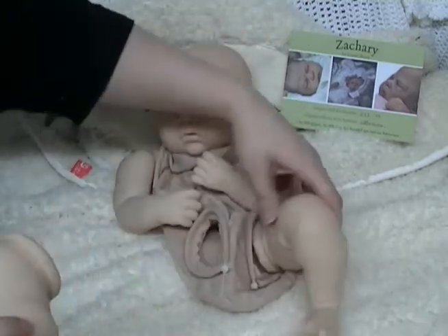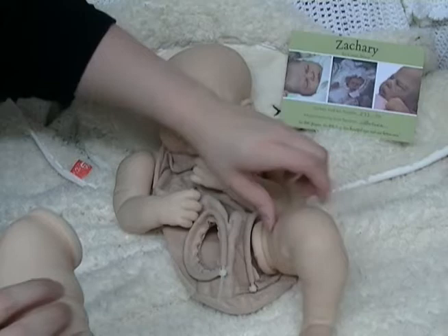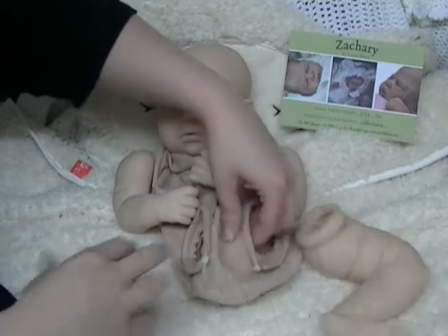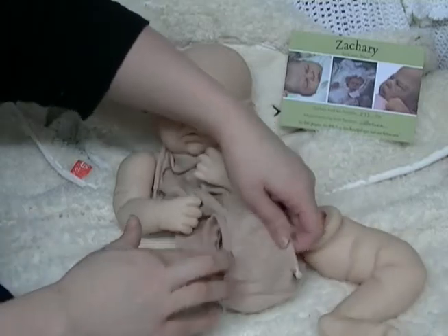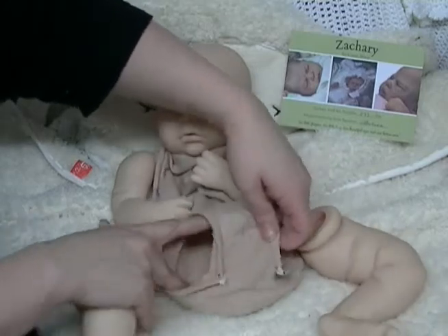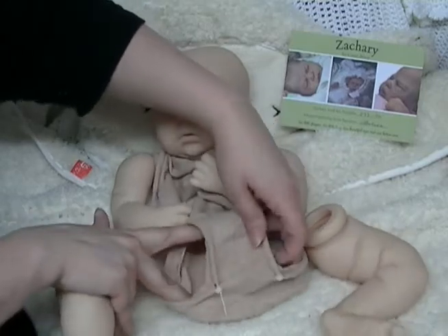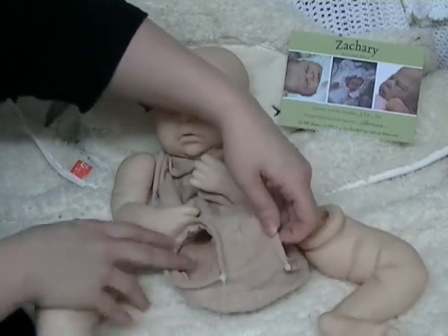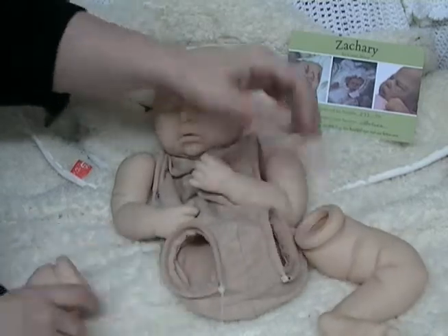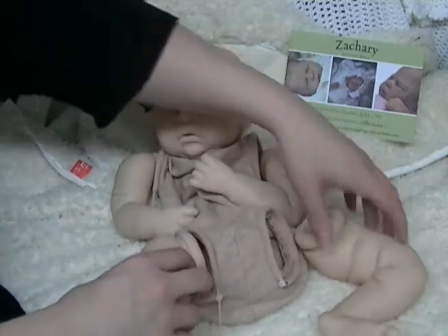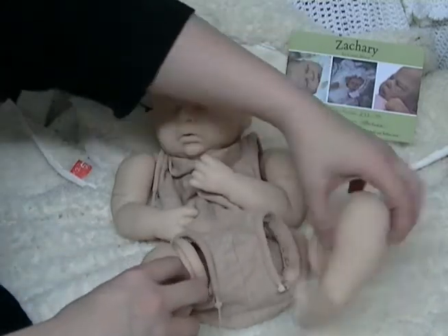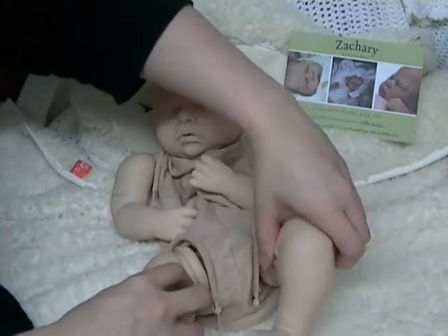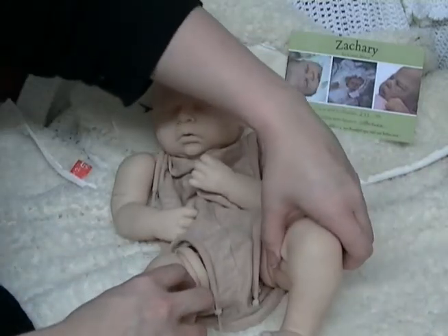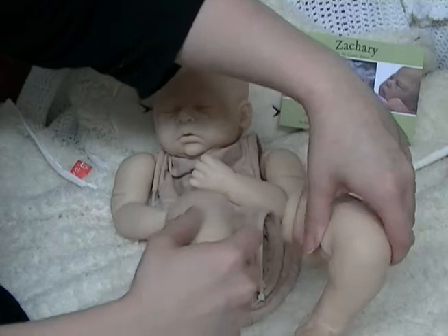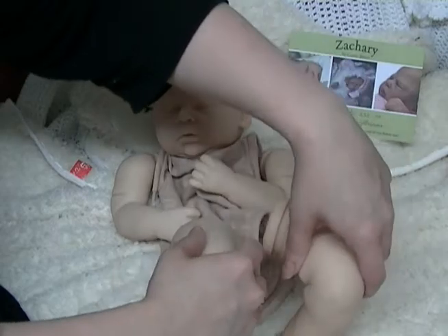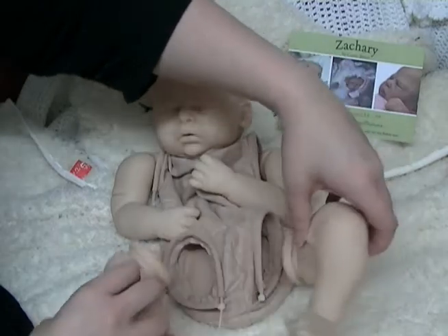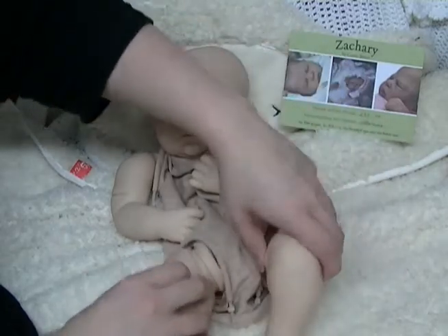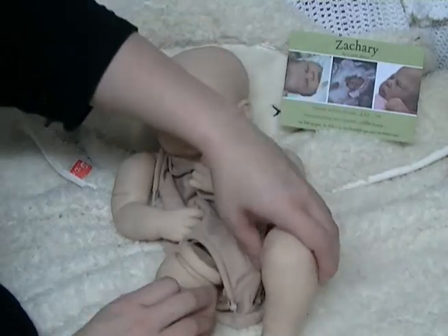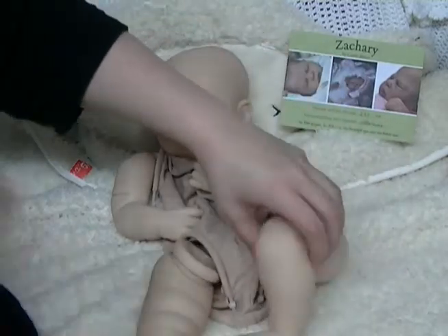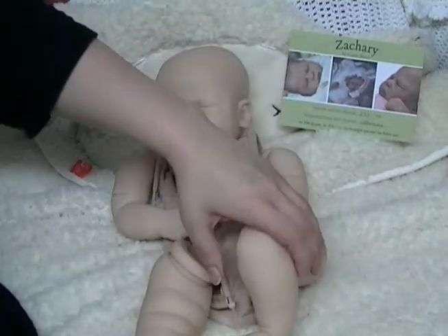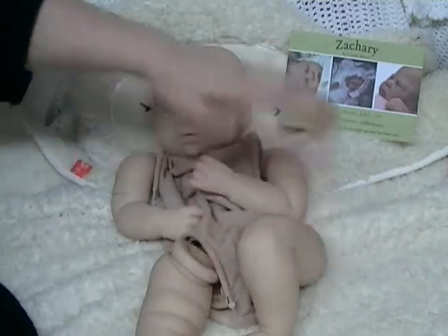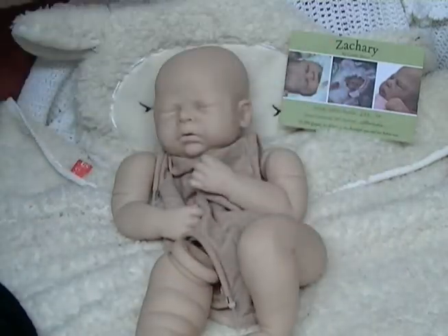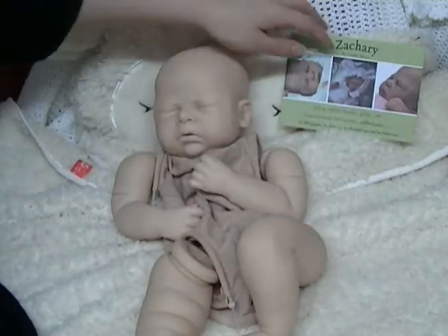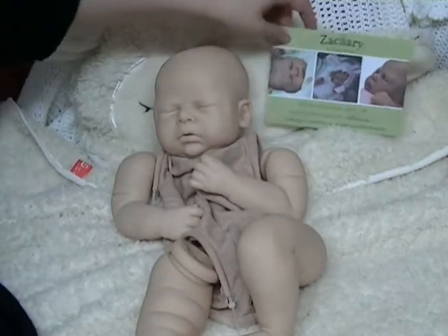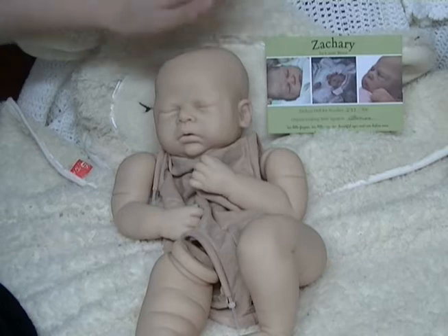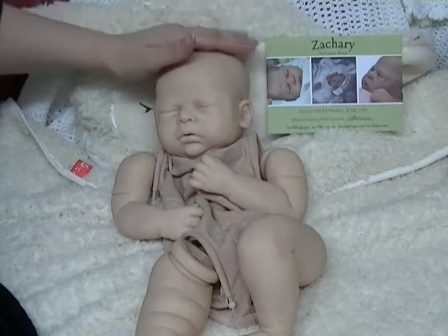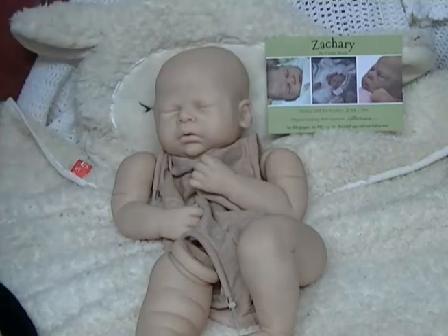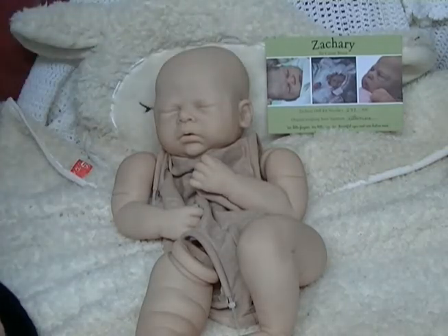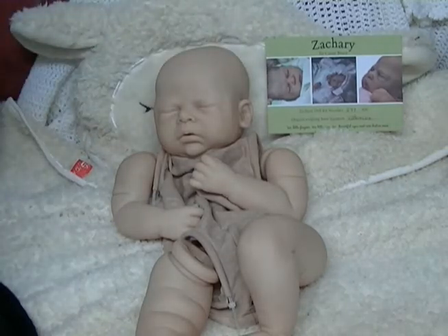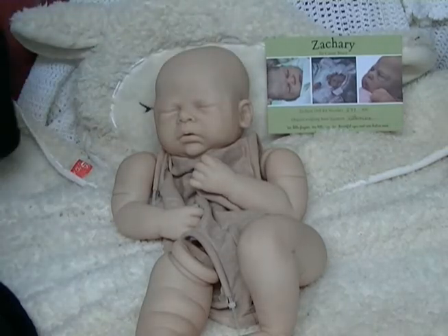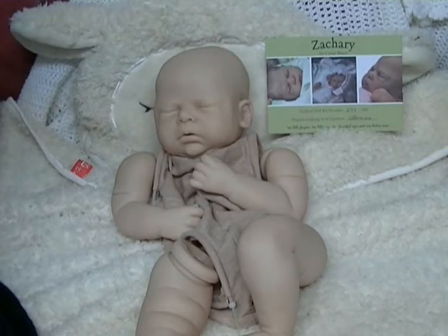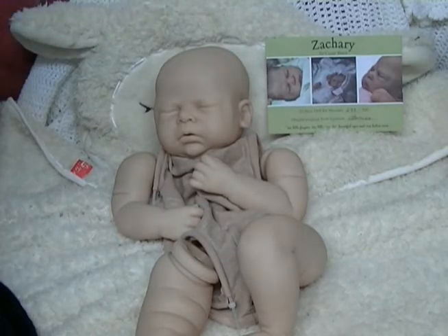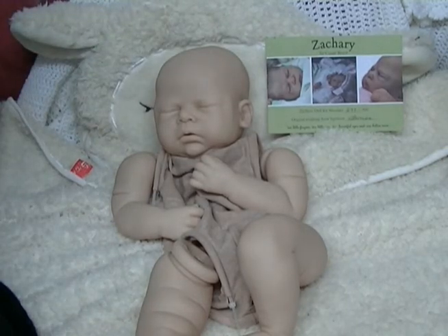So anyway guys, this is the last kit for a while — little Zachary by Cassie Brace. We thank you so much for watching, see you next time!